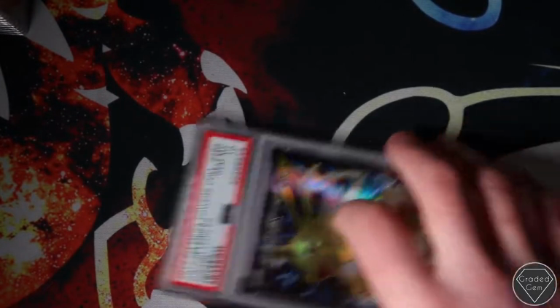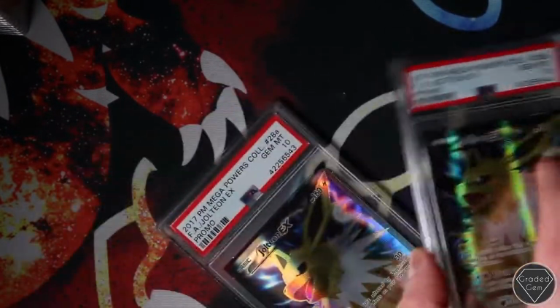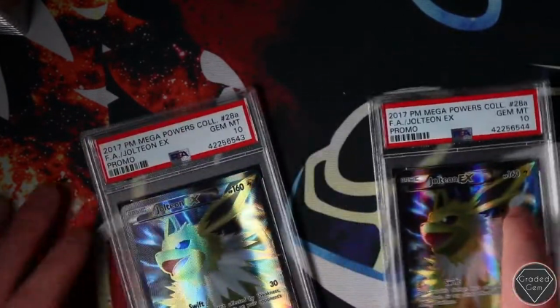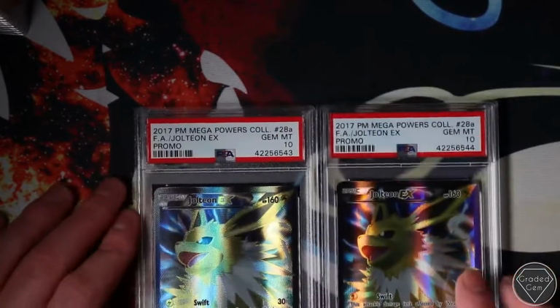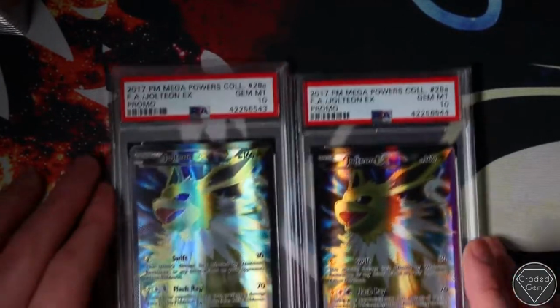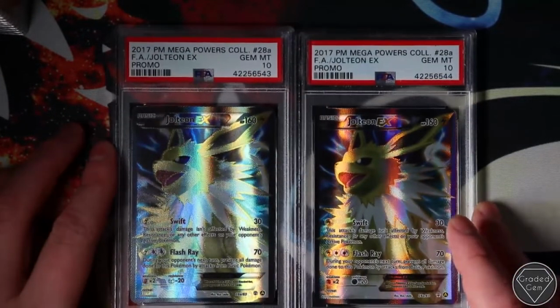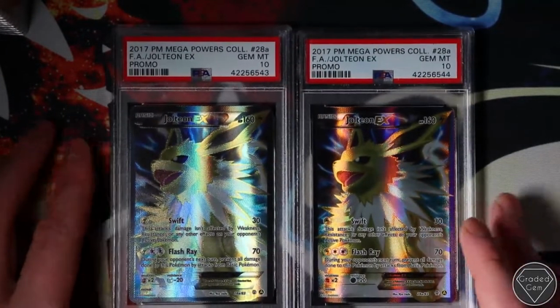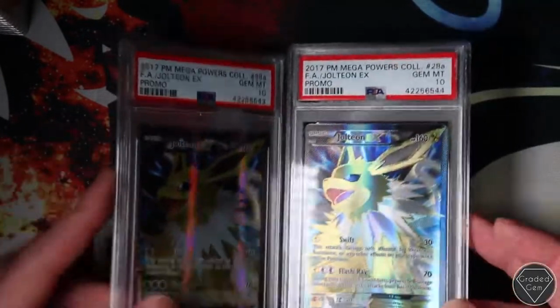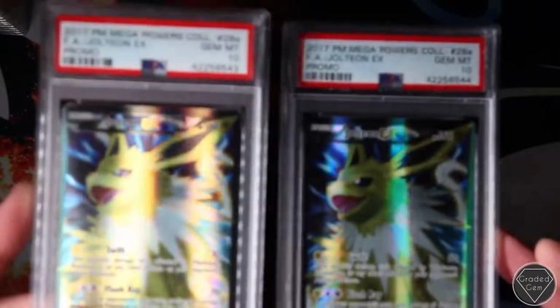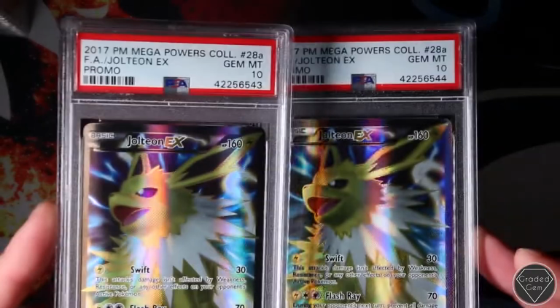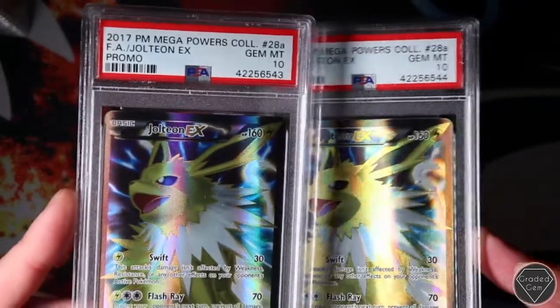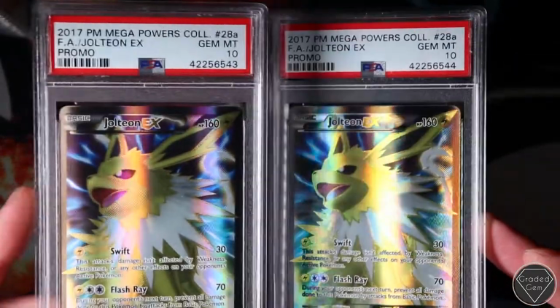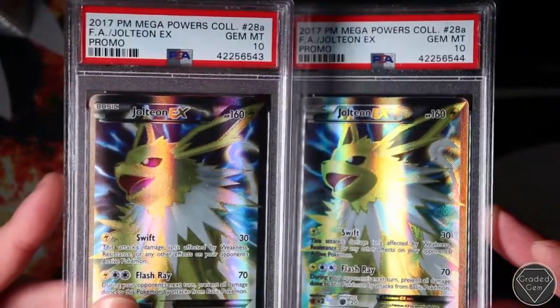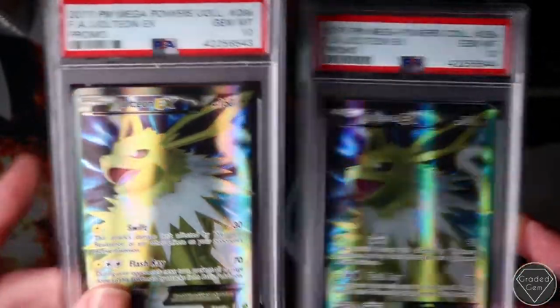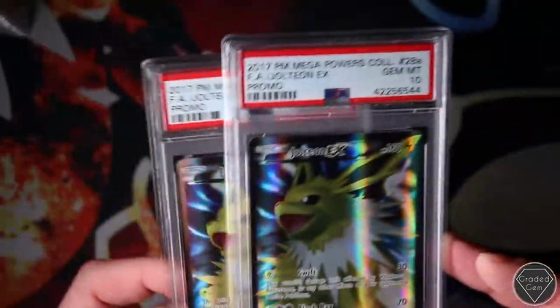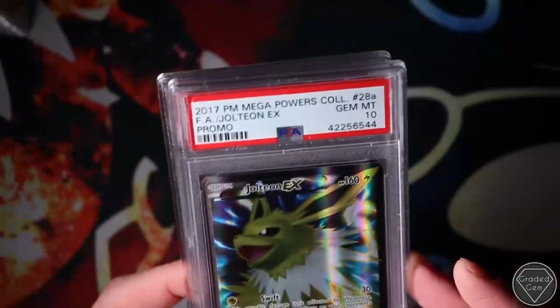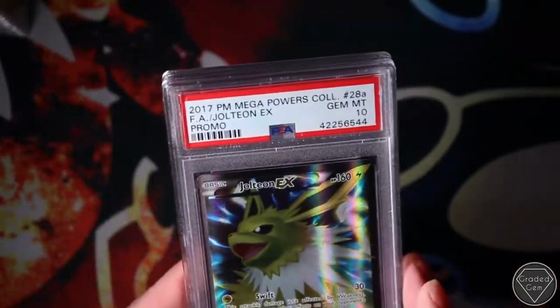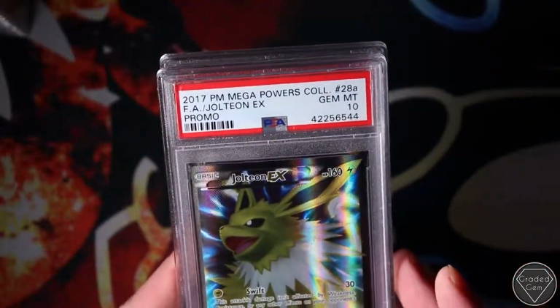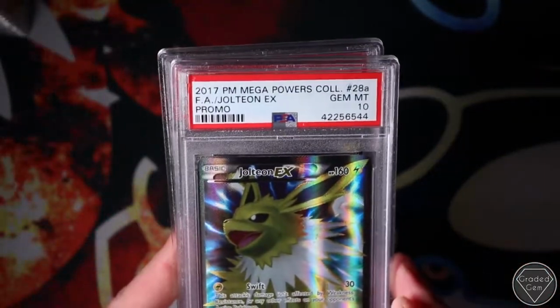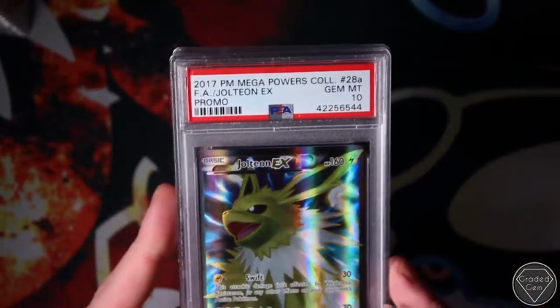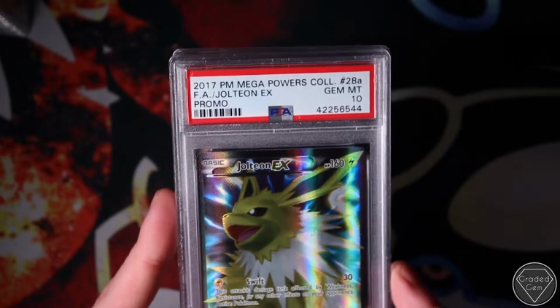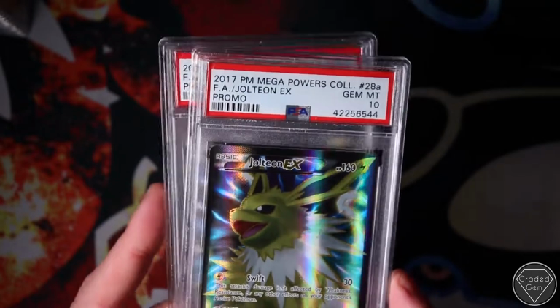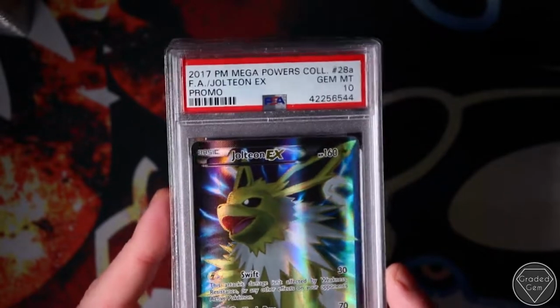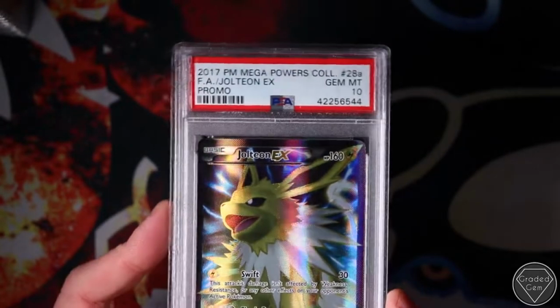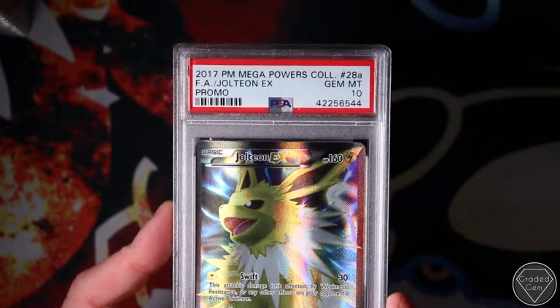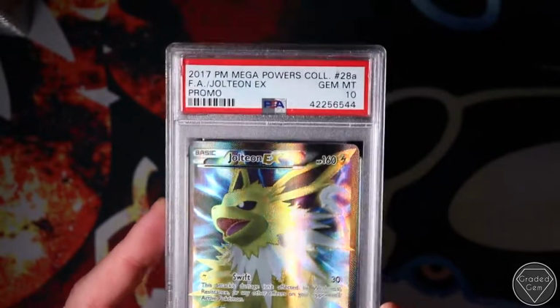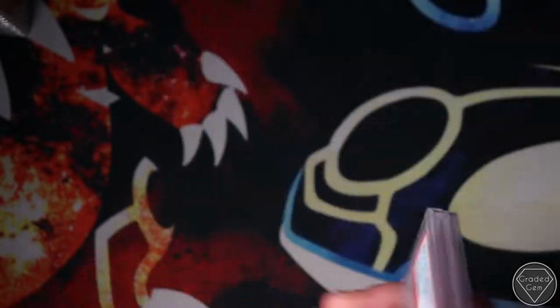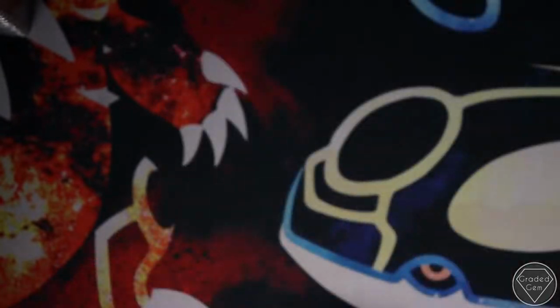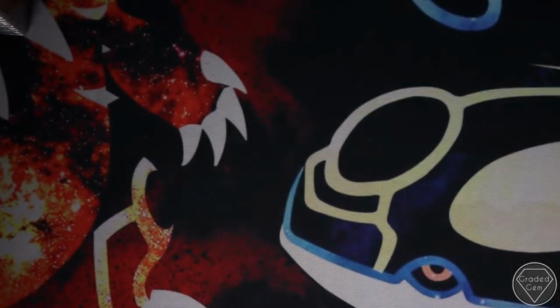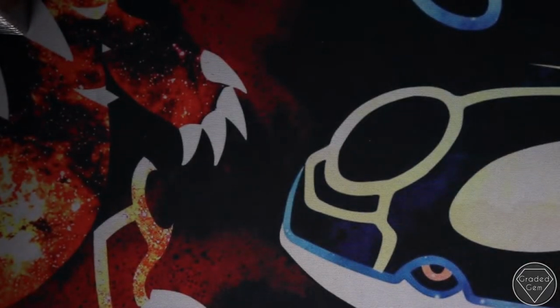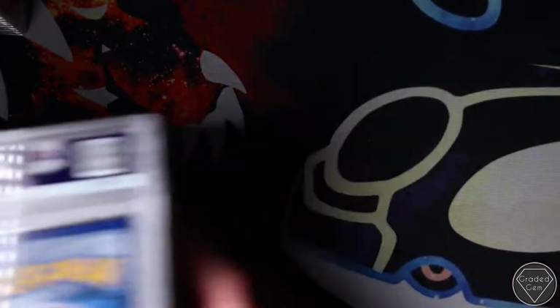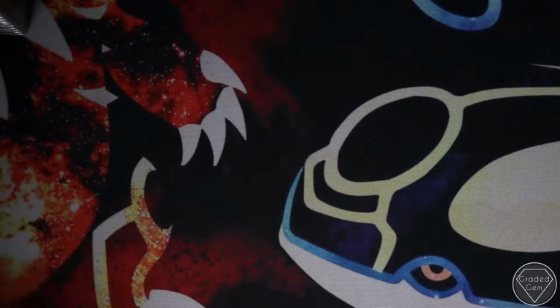Jolteons - two Gem Mint 10s. These are beautiful cards. I really love this Jolteon, it's got such good artwork and the texture on the card is also very cool. And that's another stack done.